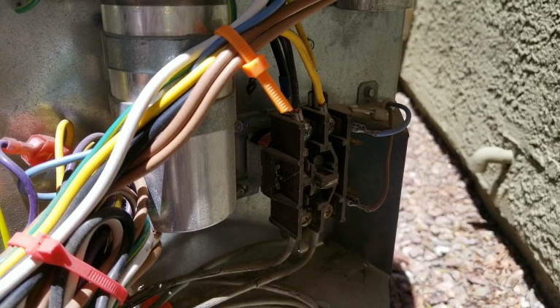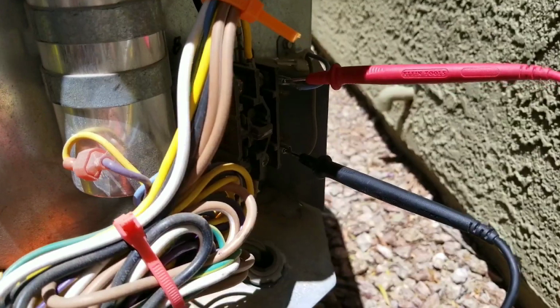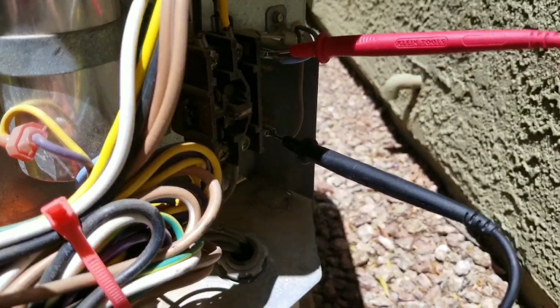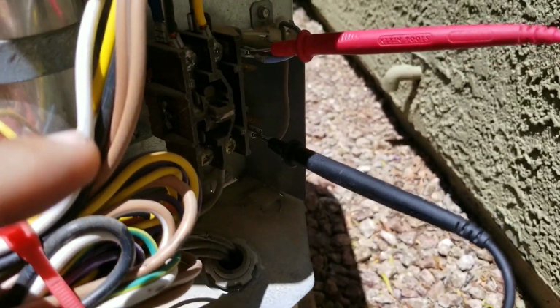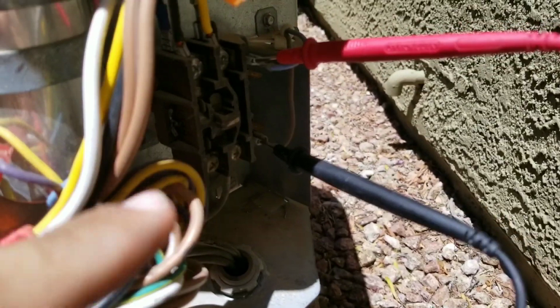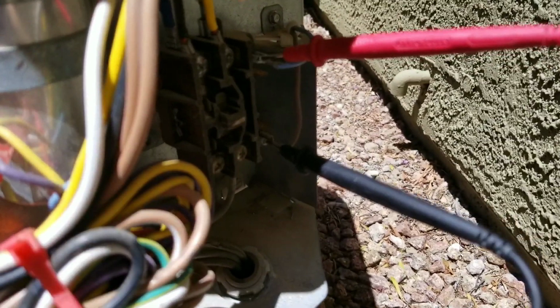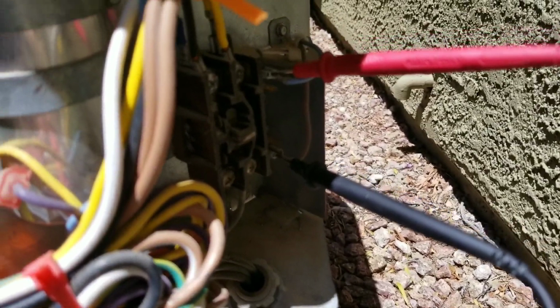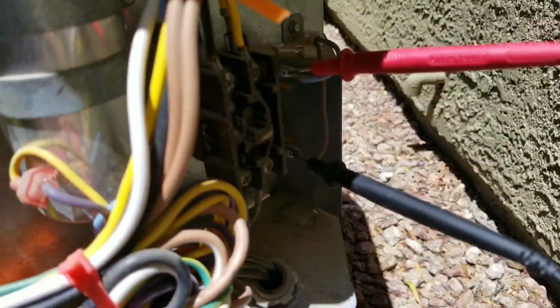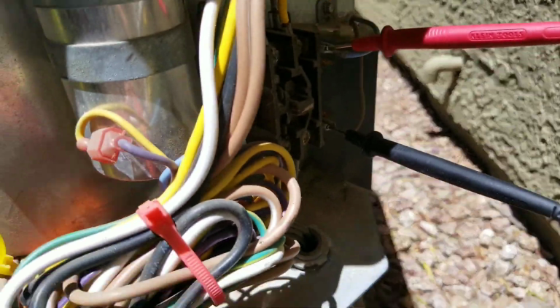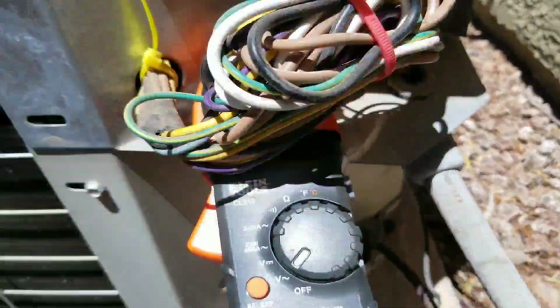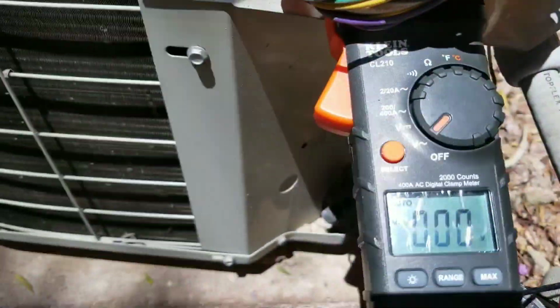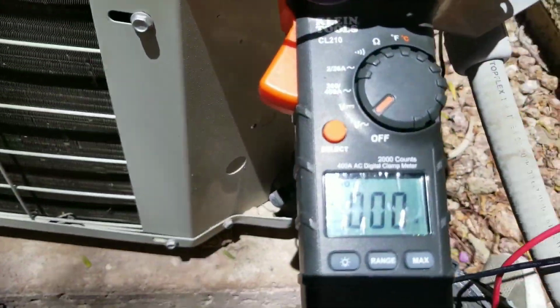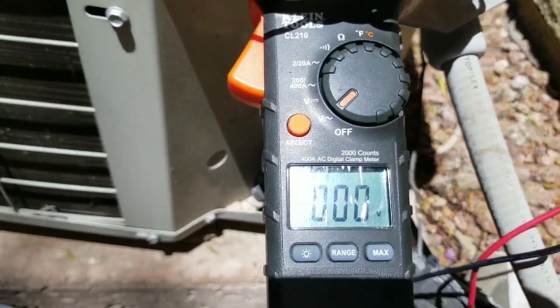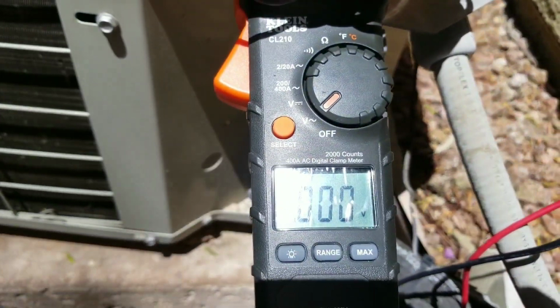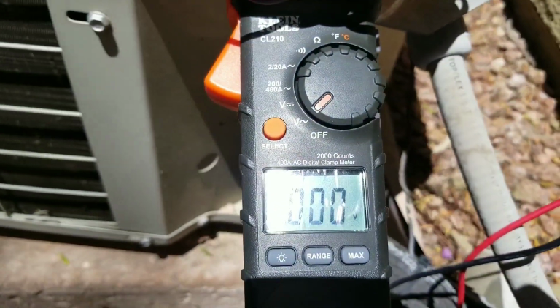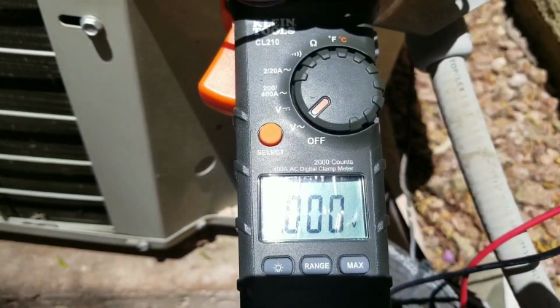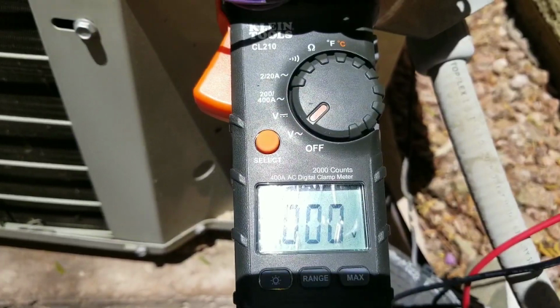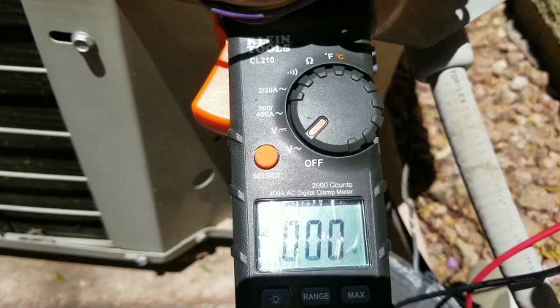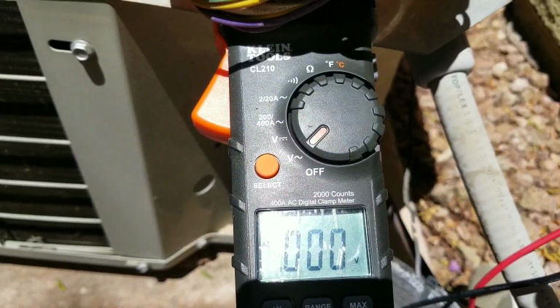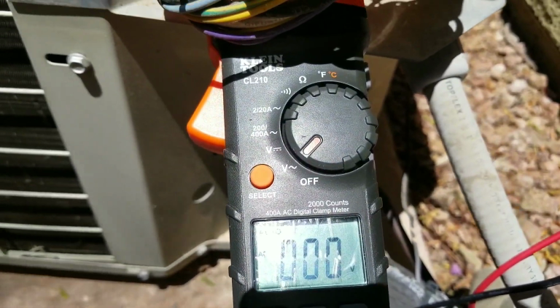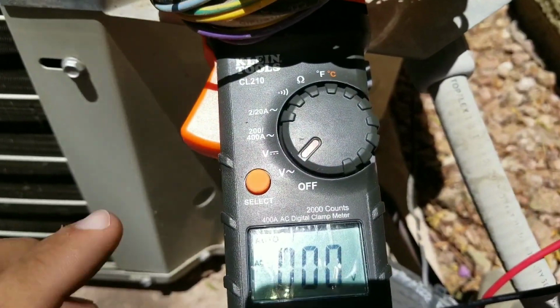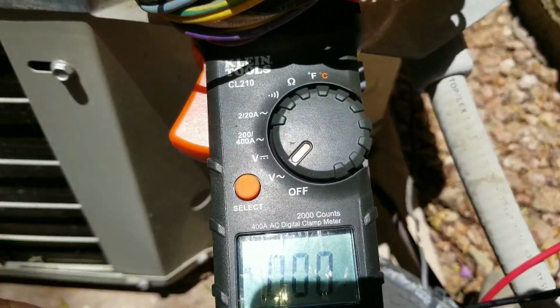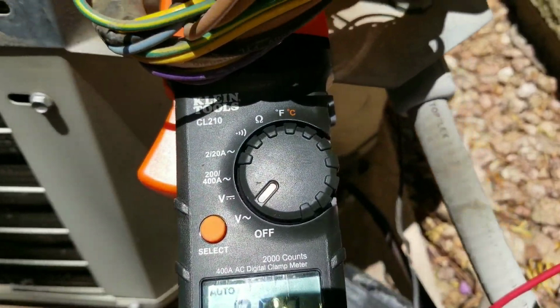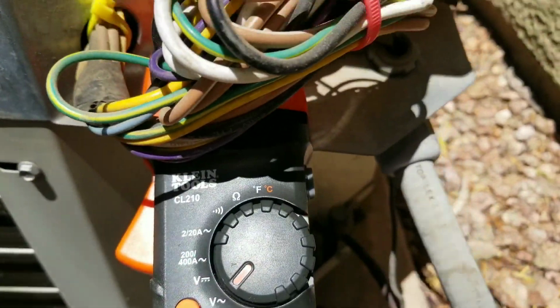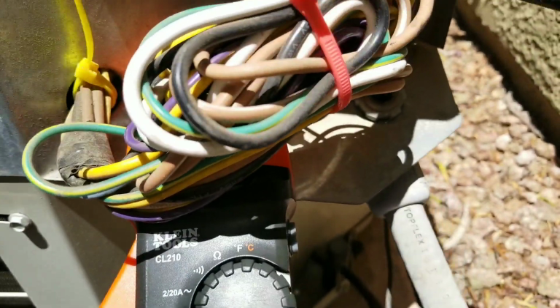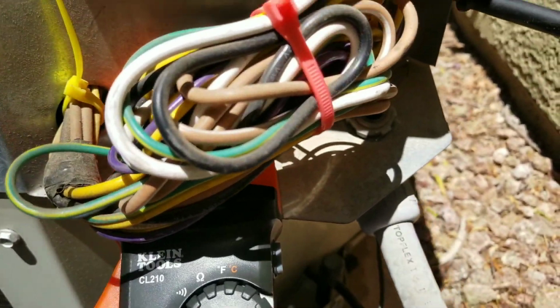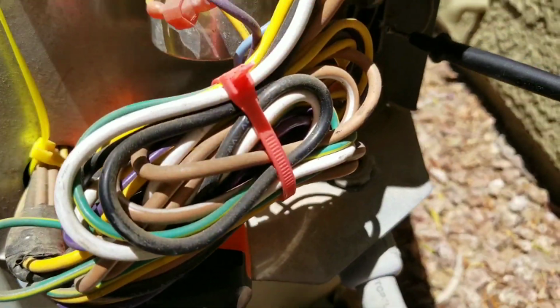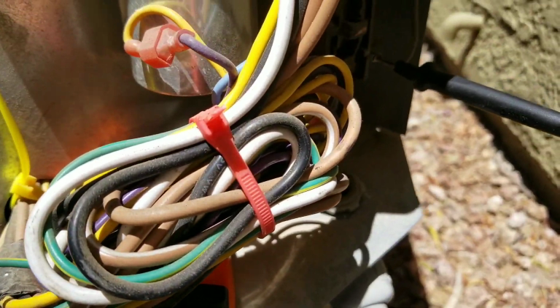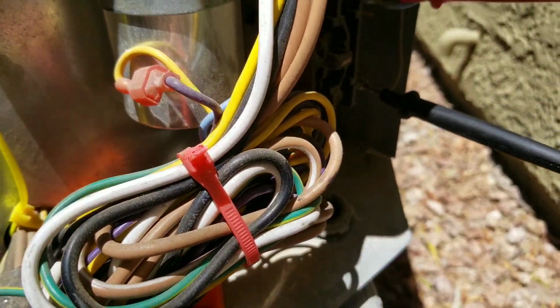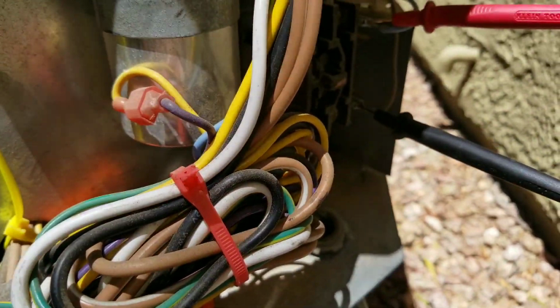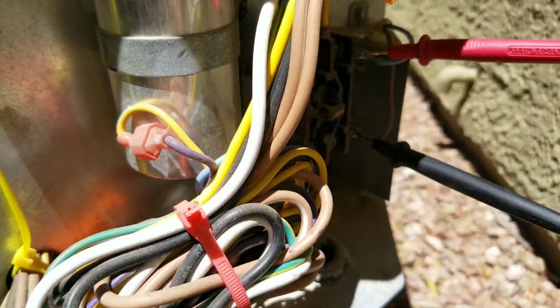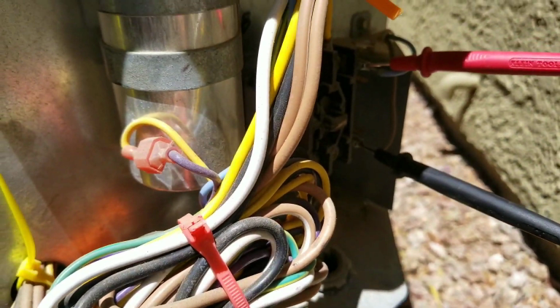Here you can see I have my leads on my low voltage side and right now I do not have any voltage reading. The reason is because my thermostat is not on — it's in the off position.